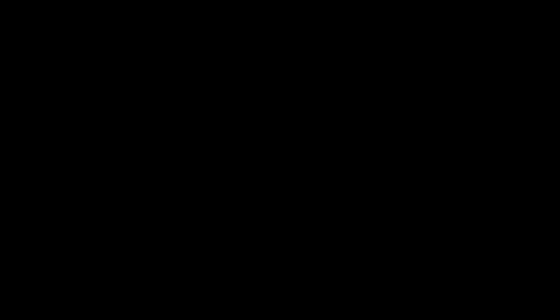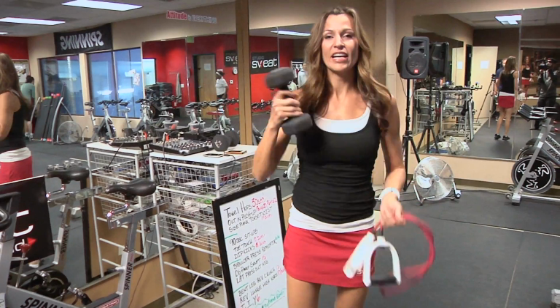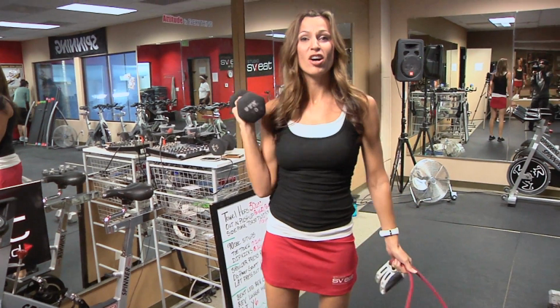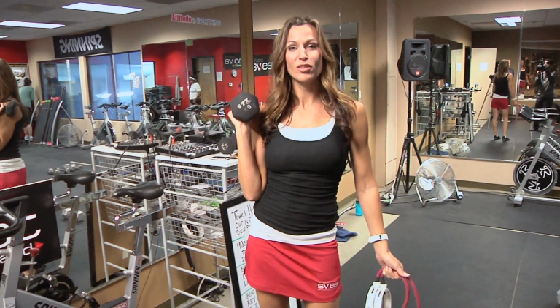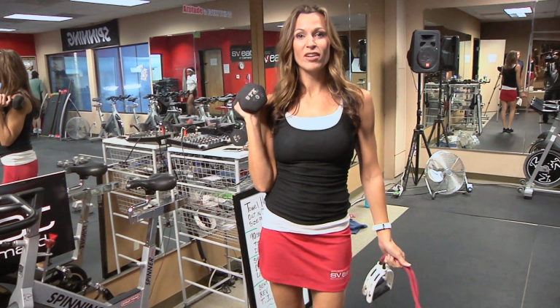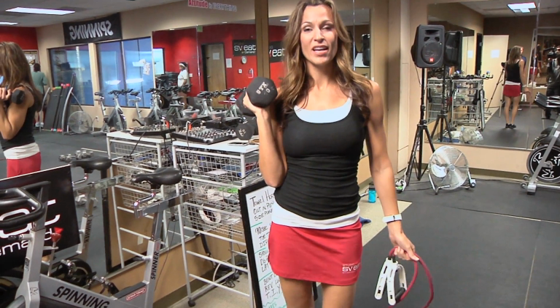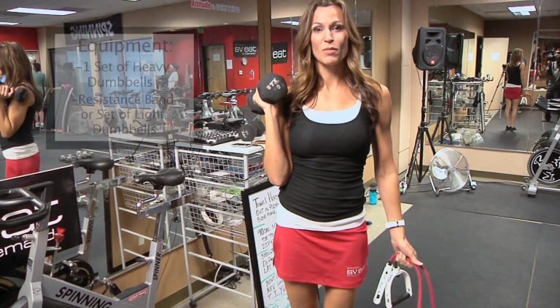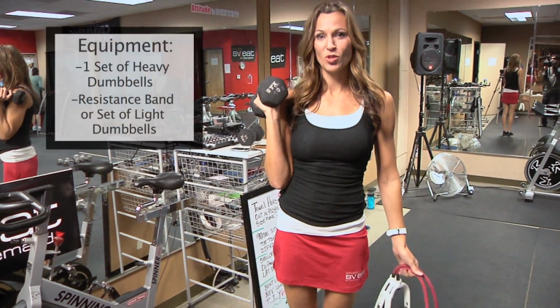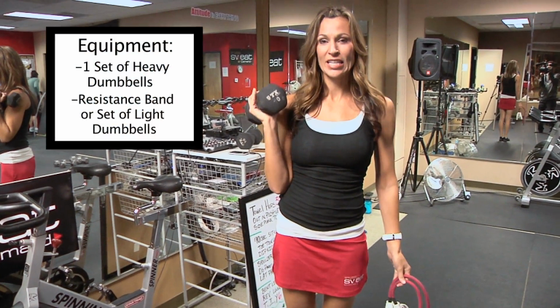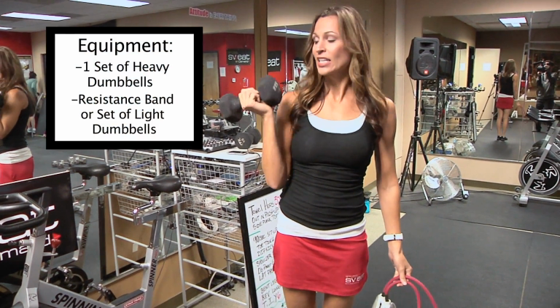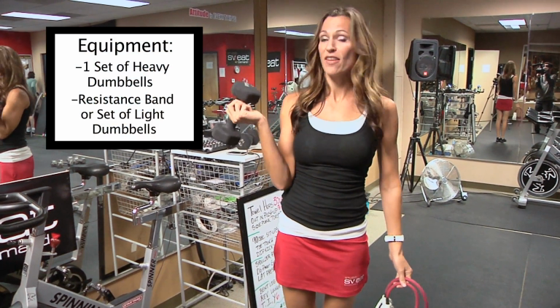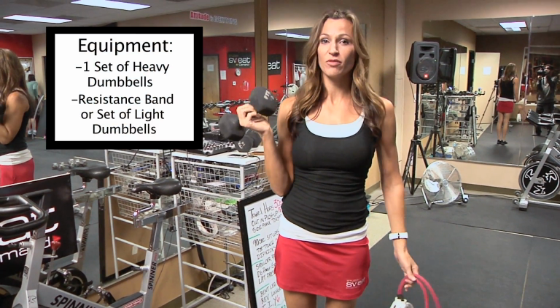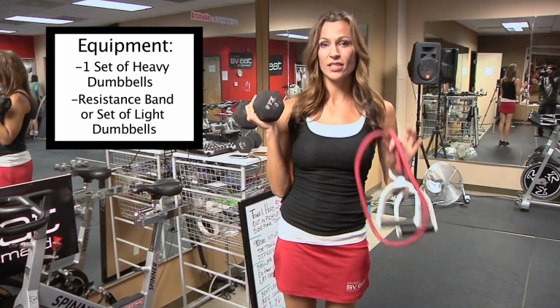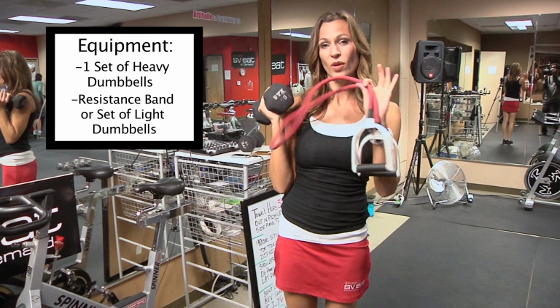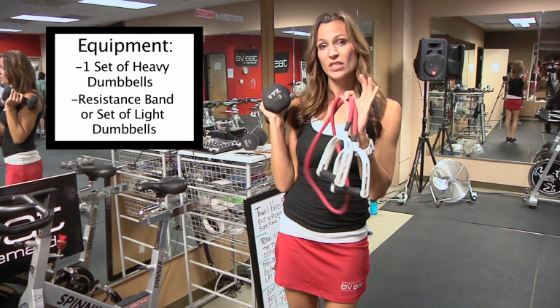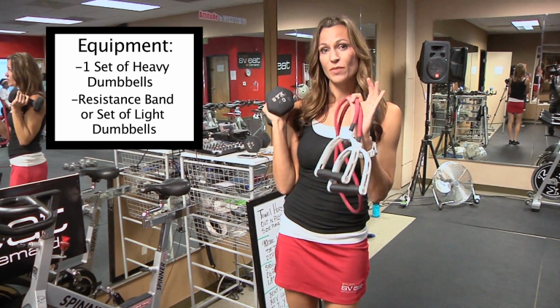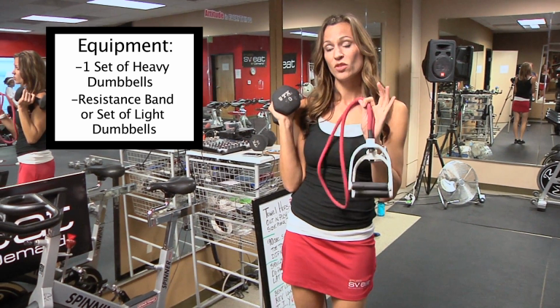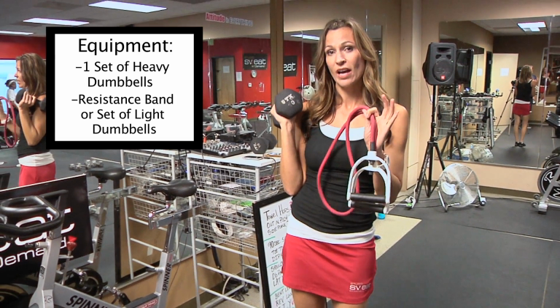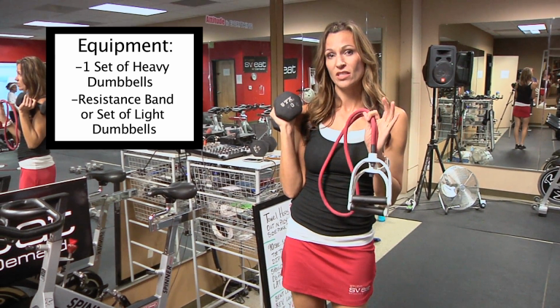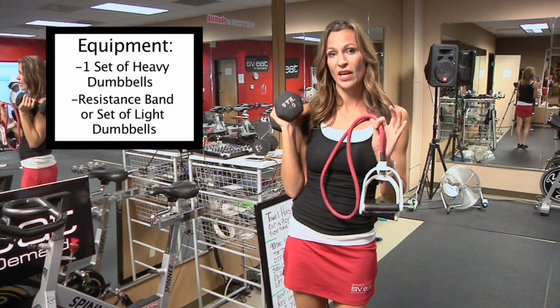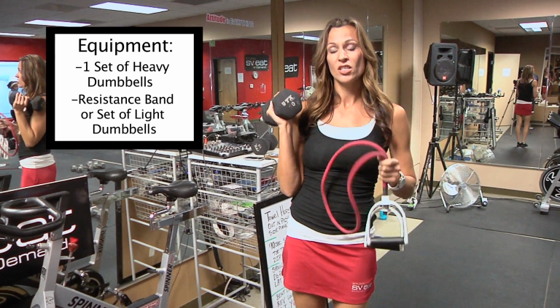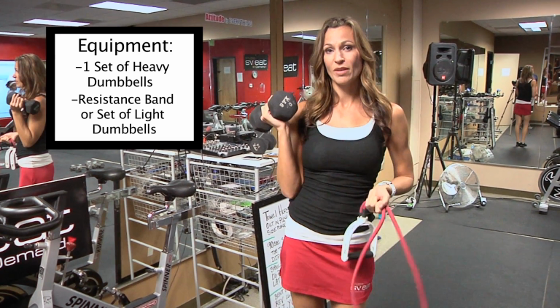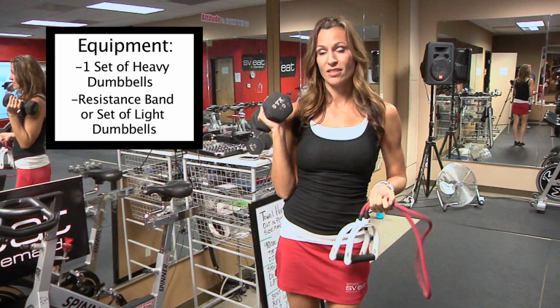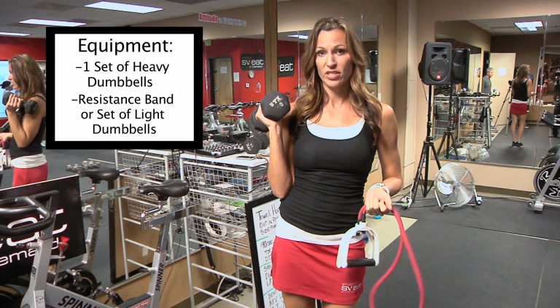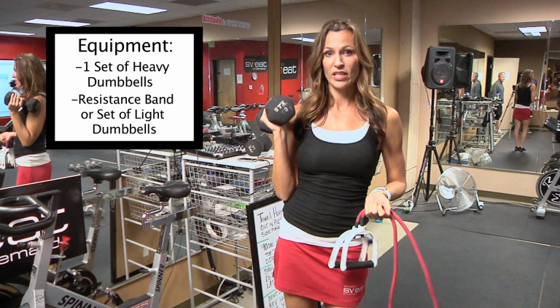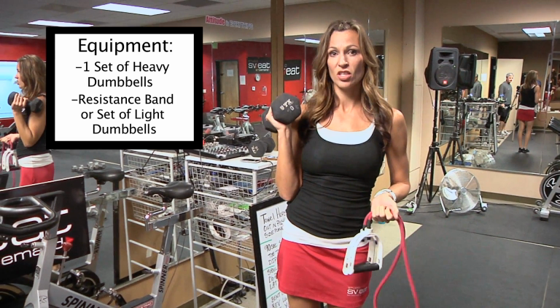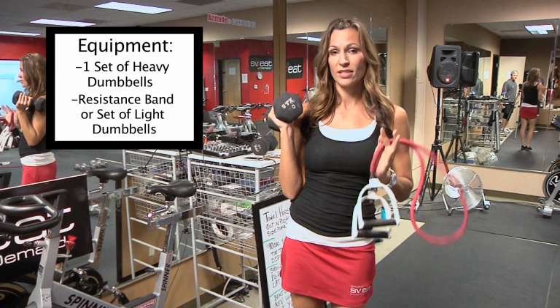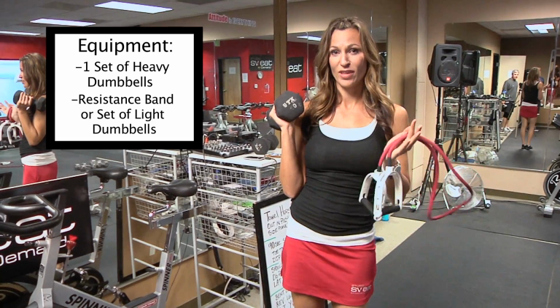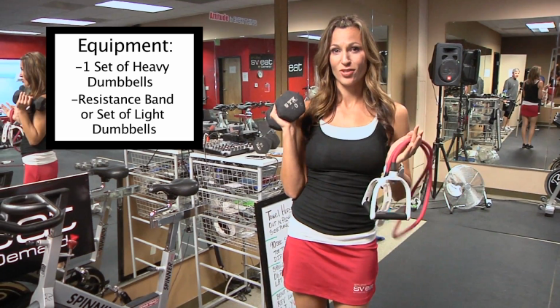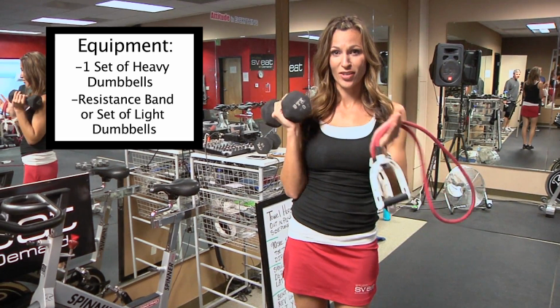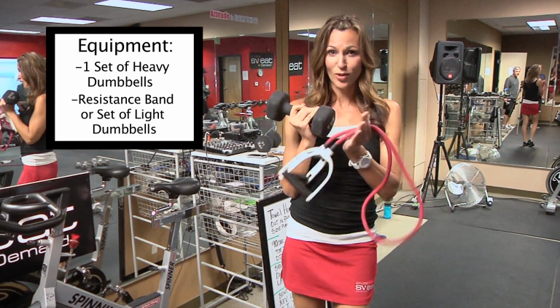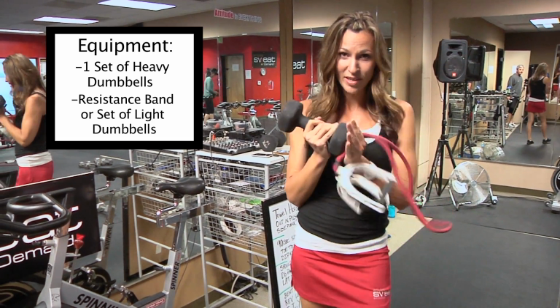Hey guys, CATCOM Studio Sweat On Demand with small group training tonight. You're going to need a heavy set of weights and if you have a resistance band — if you don't have a resistance band, just grab a lighter set of weights and you can use that instead for that exercise. Let's go get our sweat on.